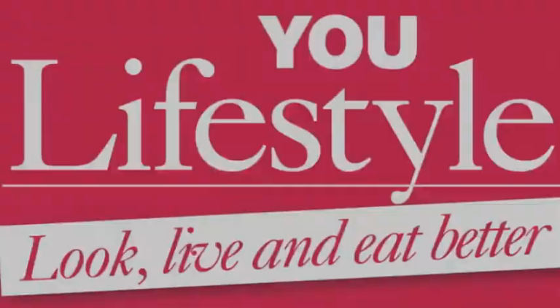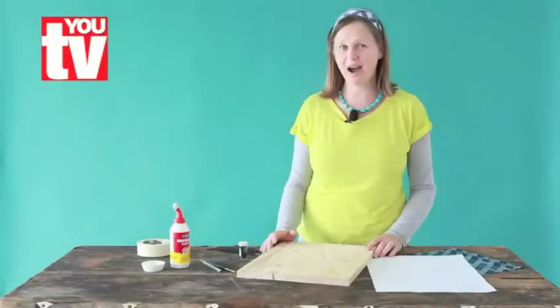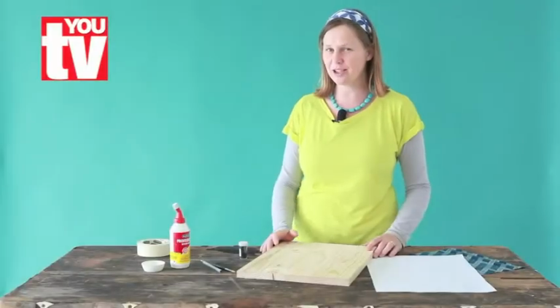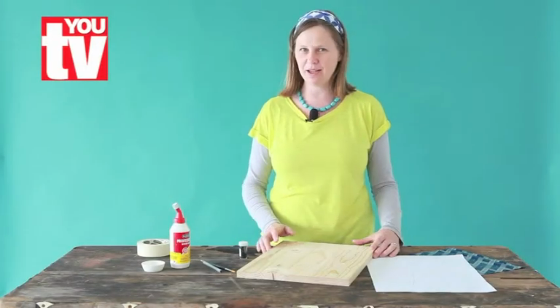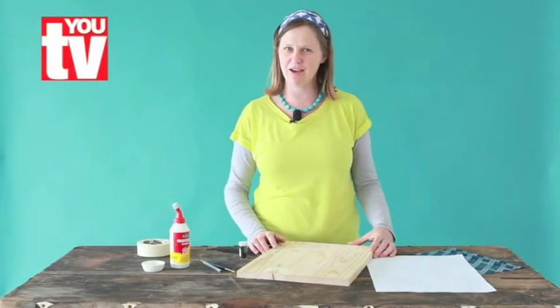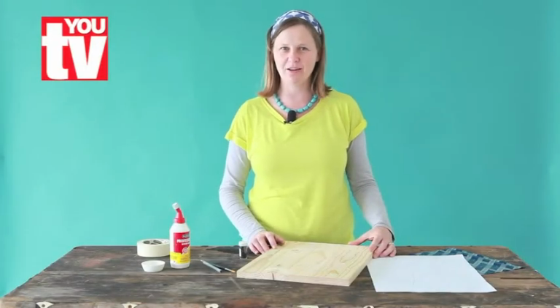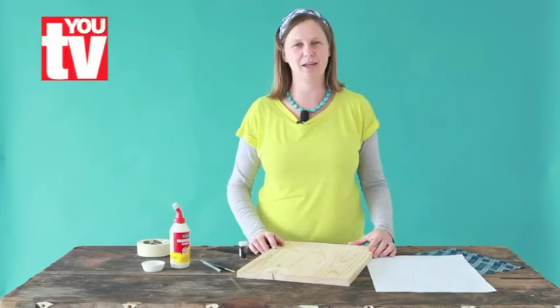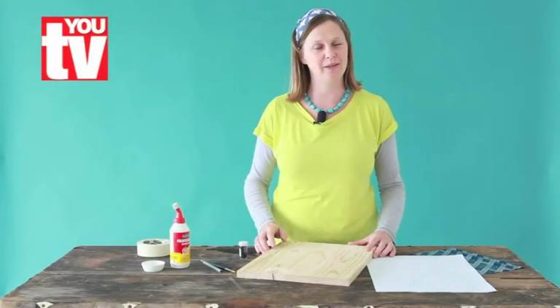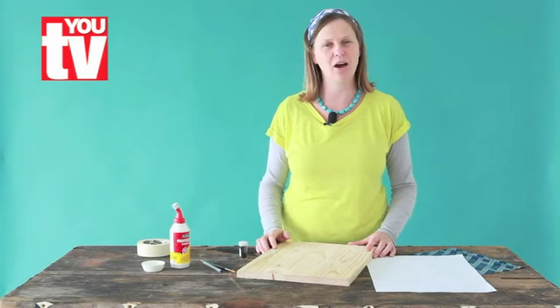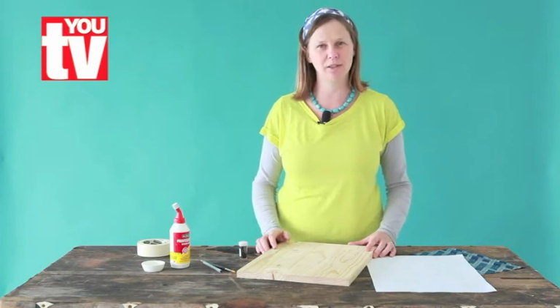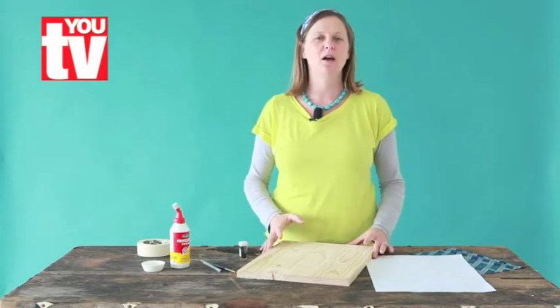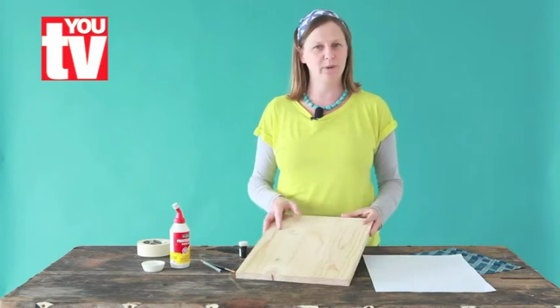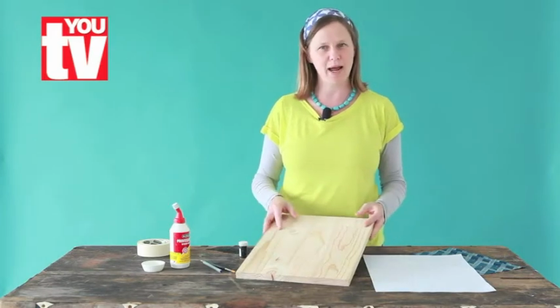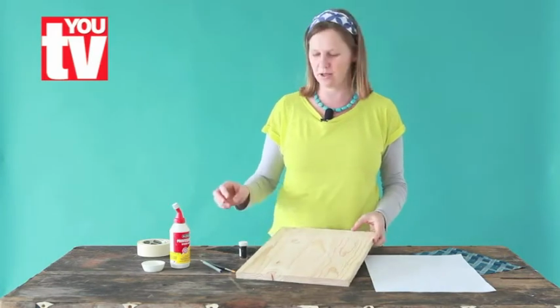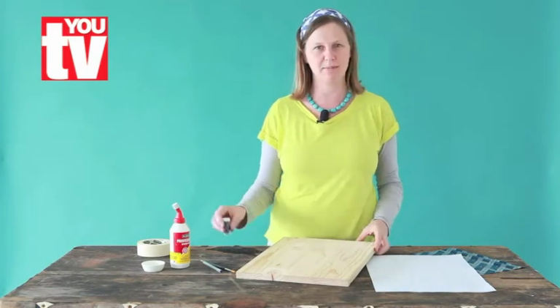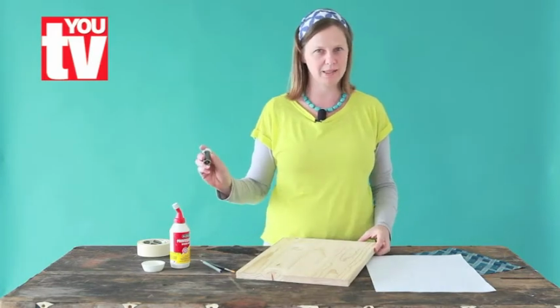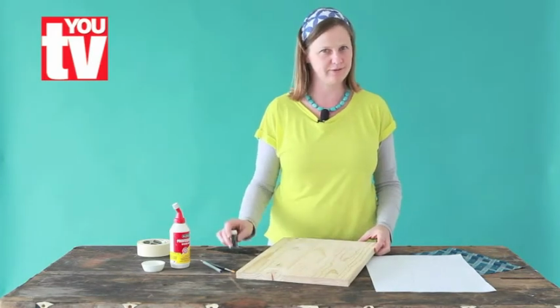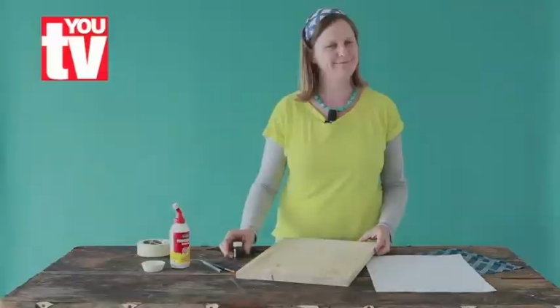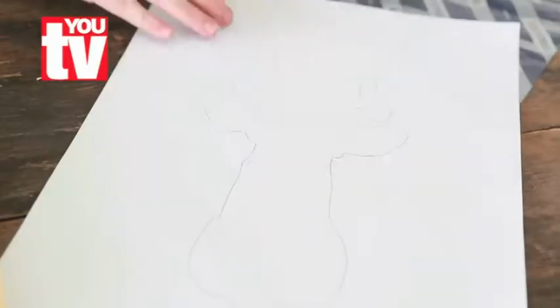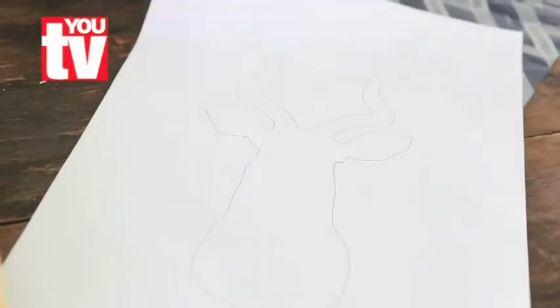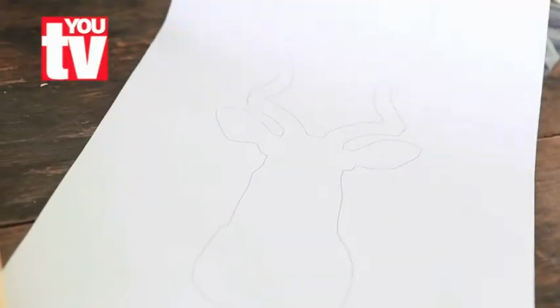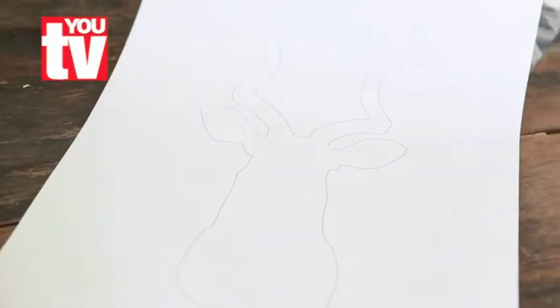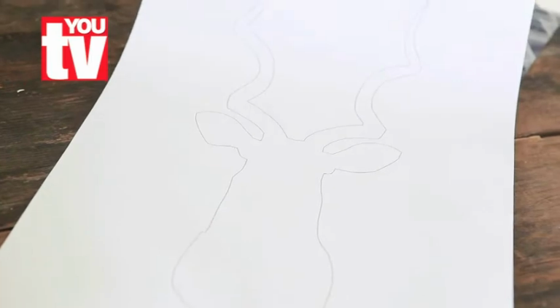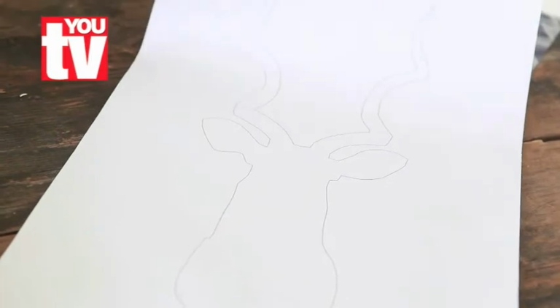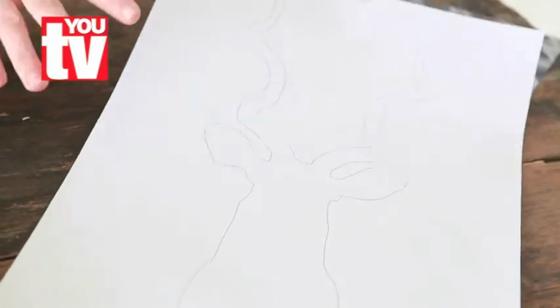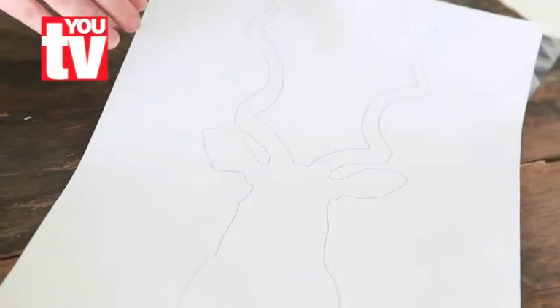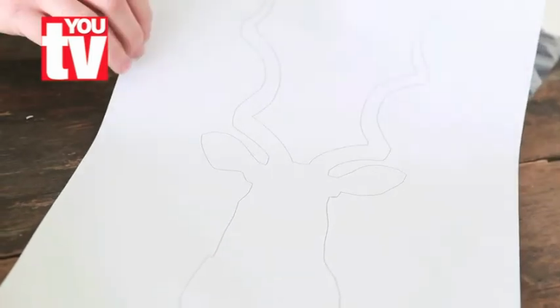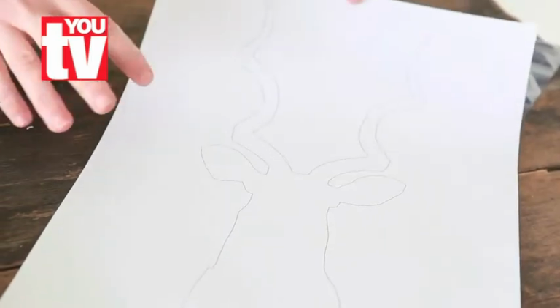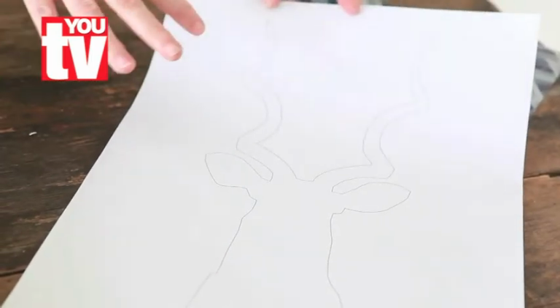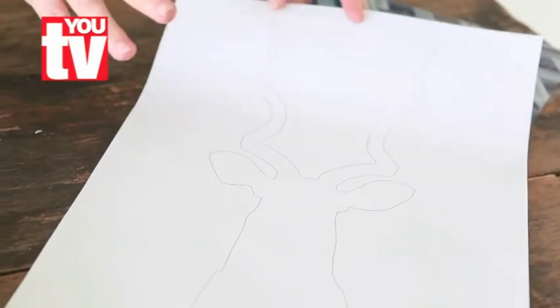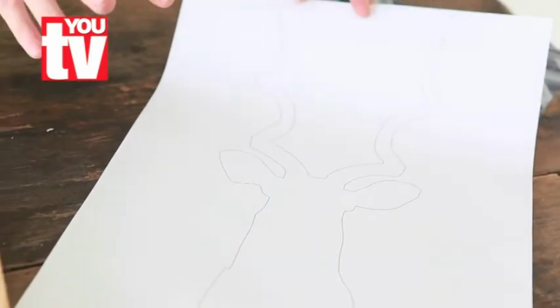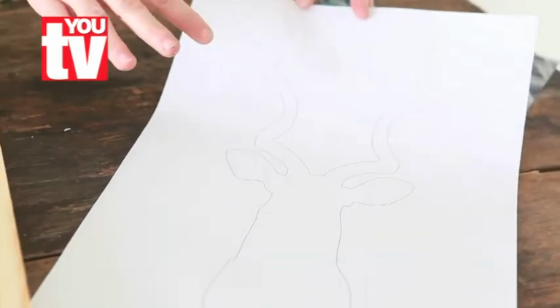Hi, today I'm going to show you how to make a silhouette artwork on a wooden plank using some glitter. You will need a silhouette of whatever you want to make — we're going to do a buck head.